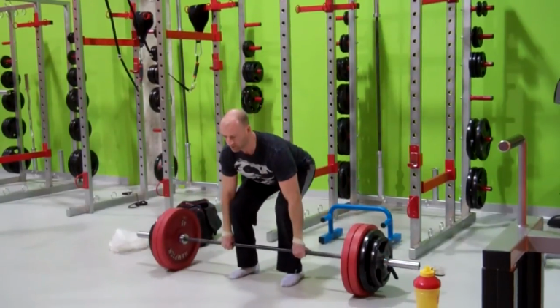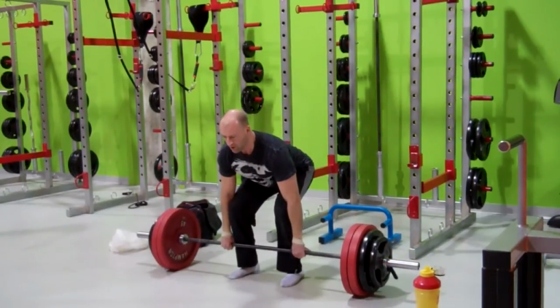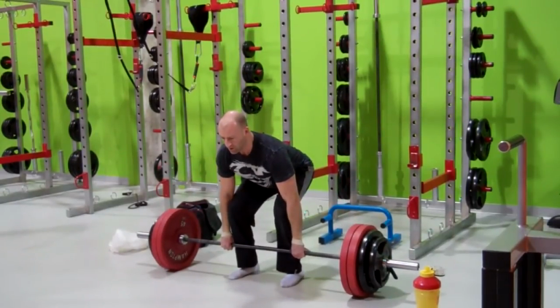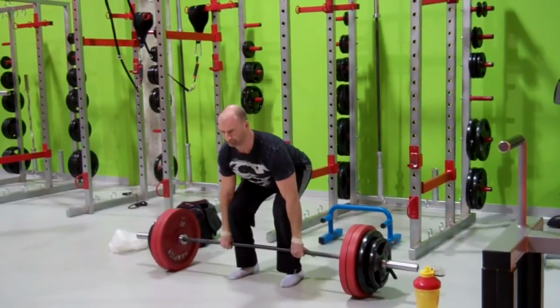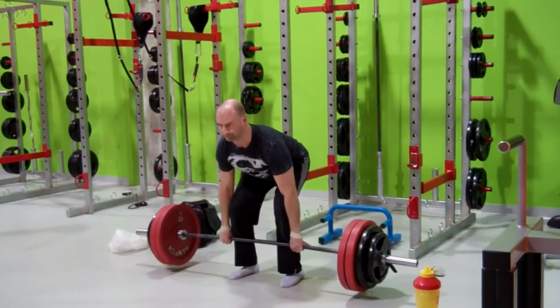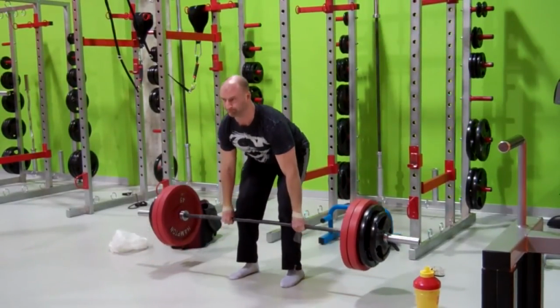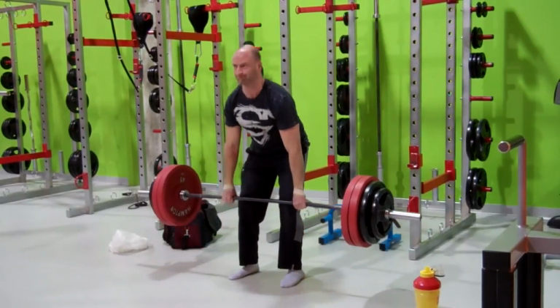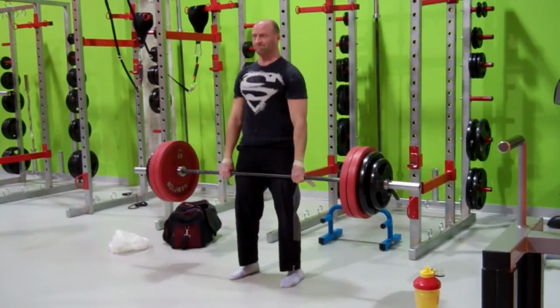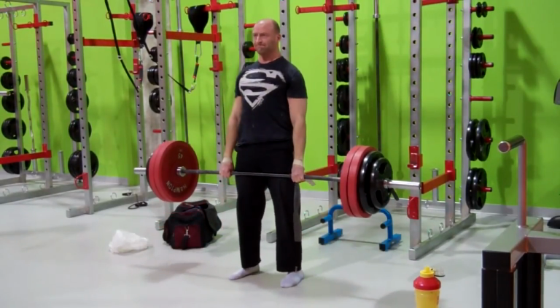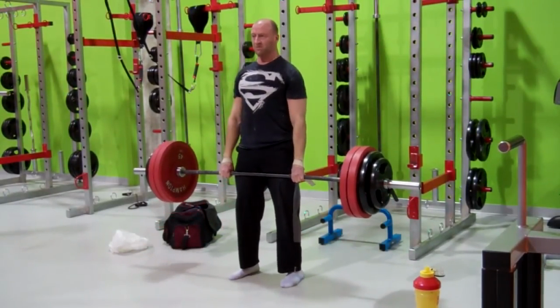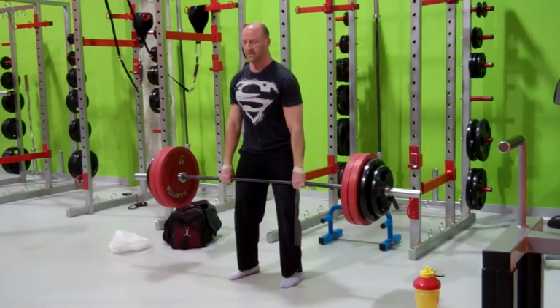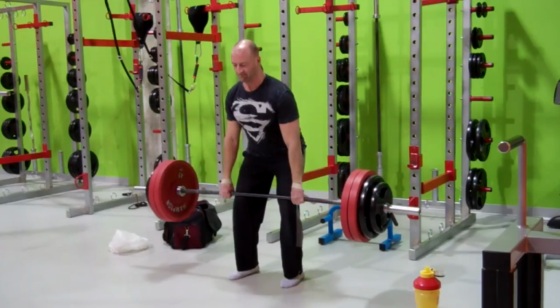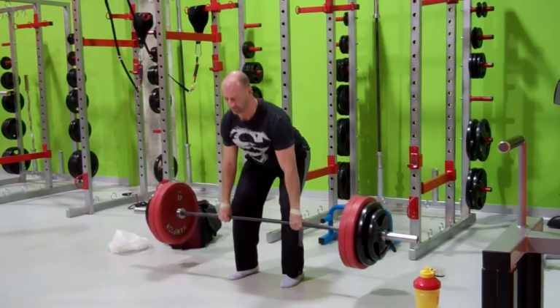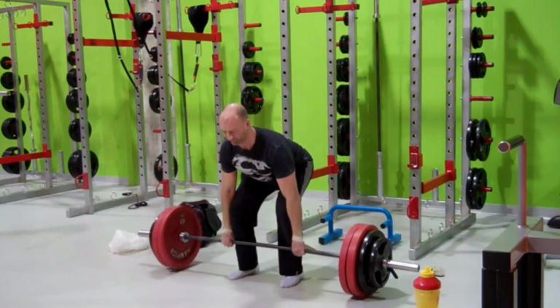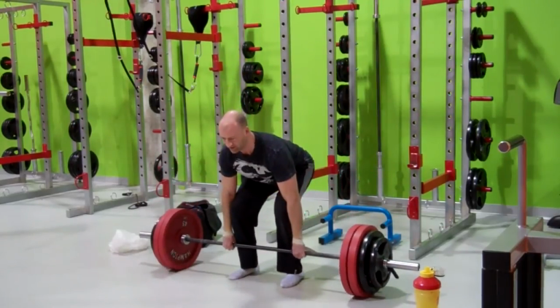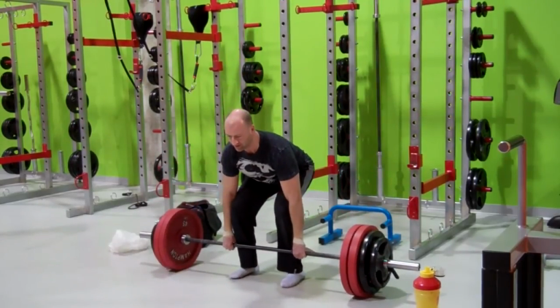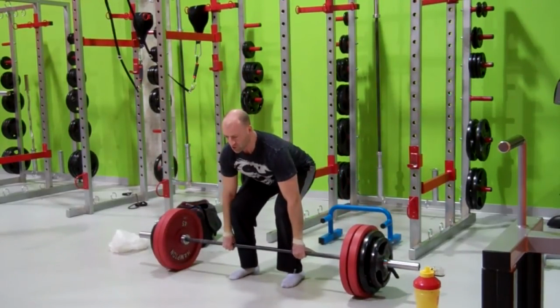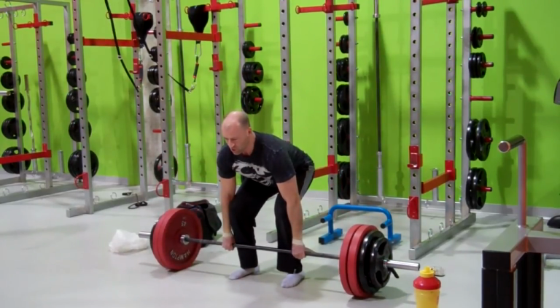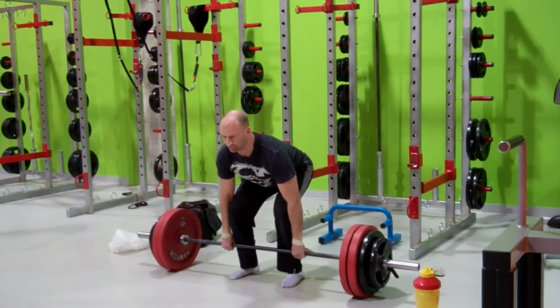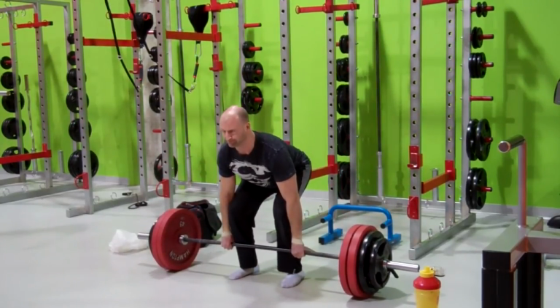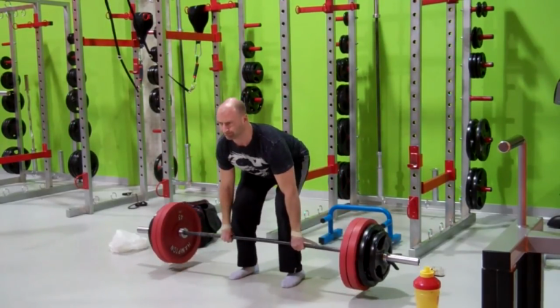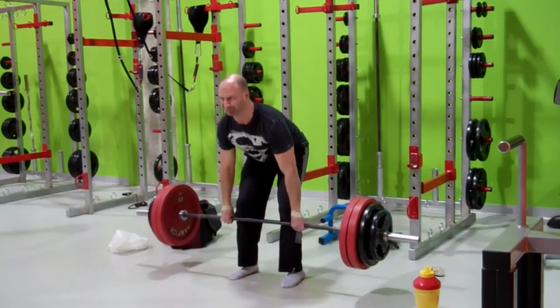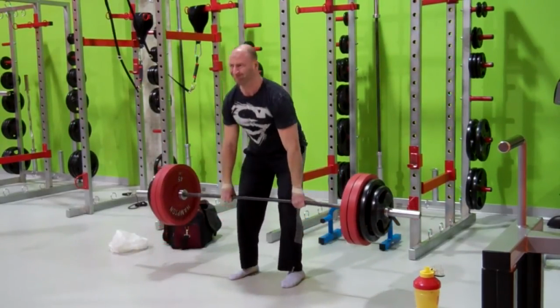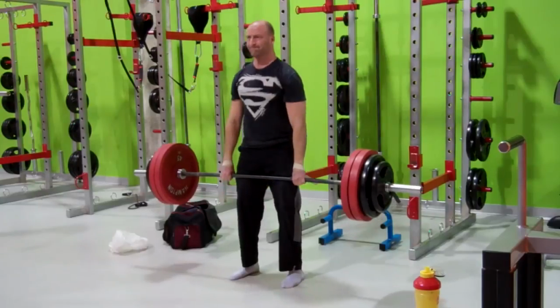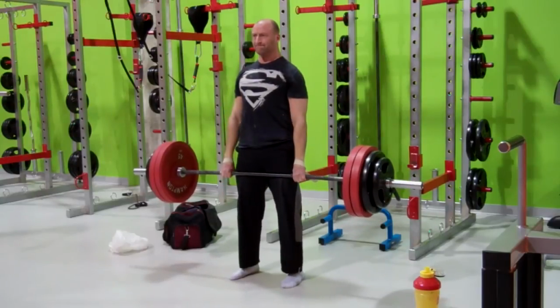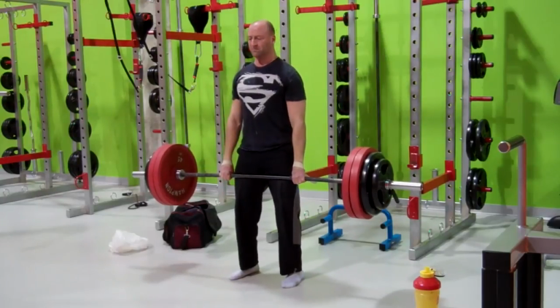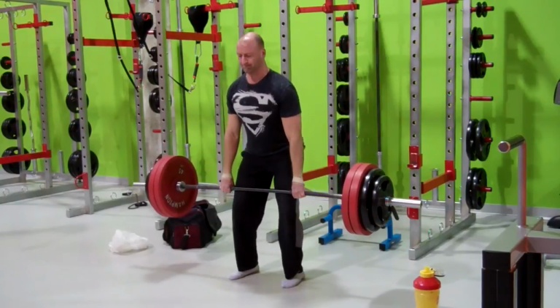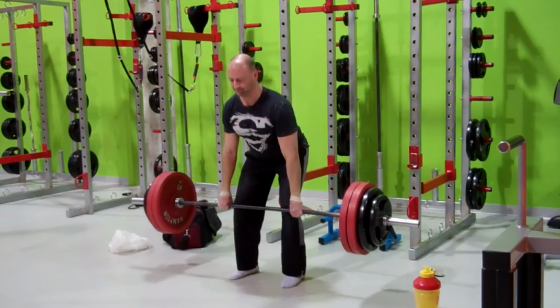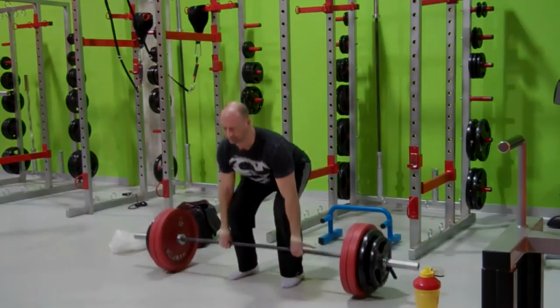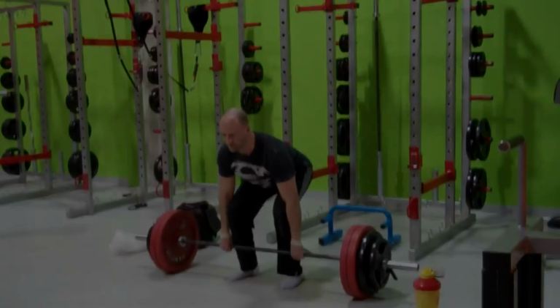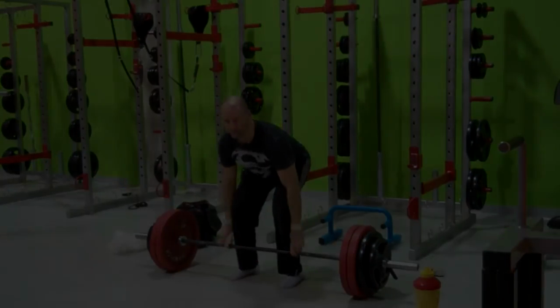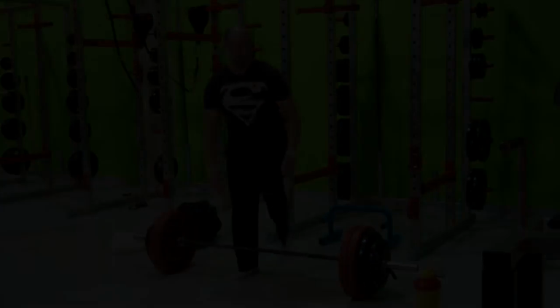I hope this gives you some ideas for putting together your own minimalist workouts. I suggest picking a big compound lower body movement like a deadlift or squat, combining it with a big push and pull movement for the upper body. Until next time, train smart and stay strong.